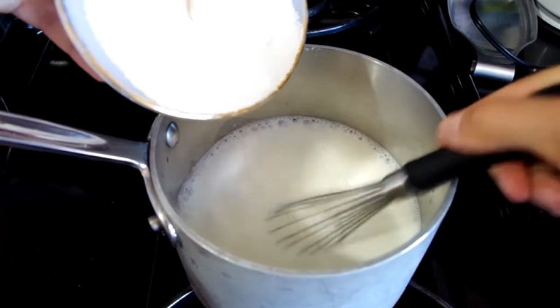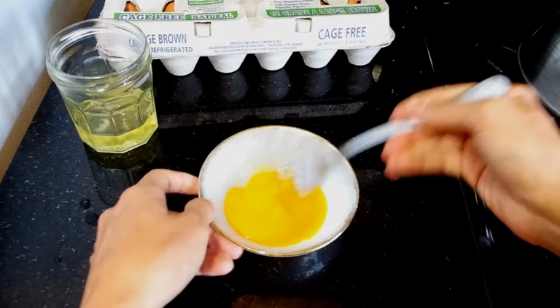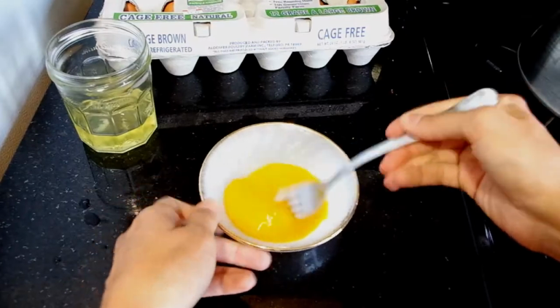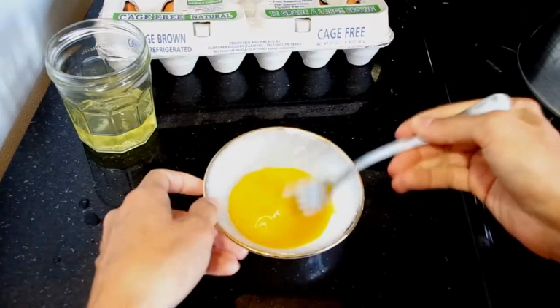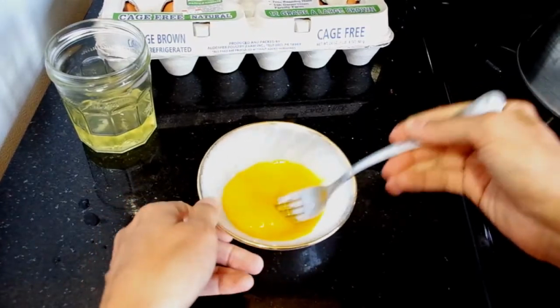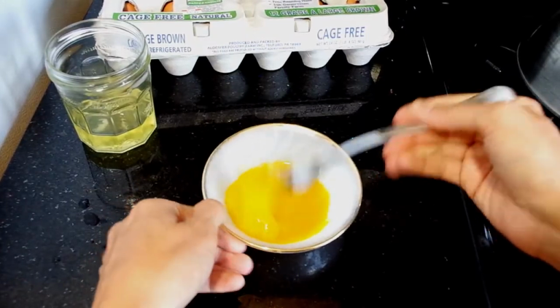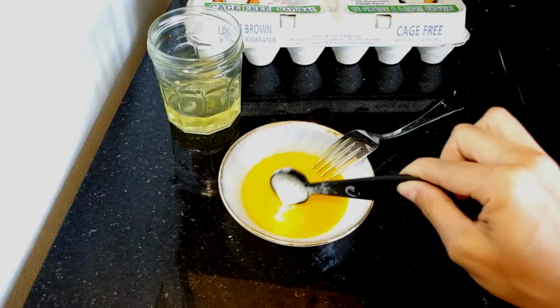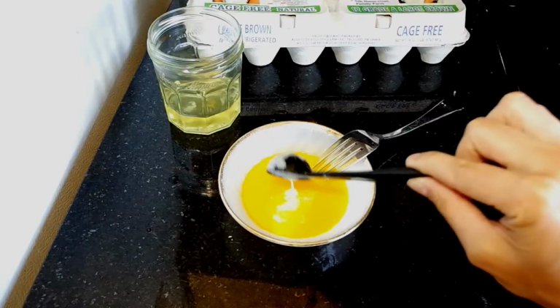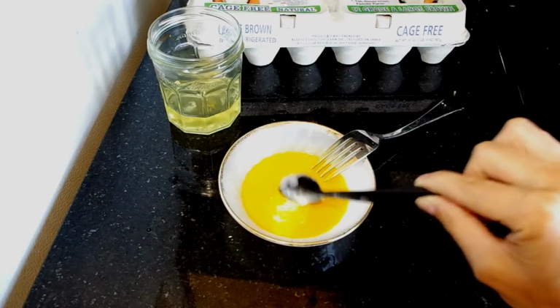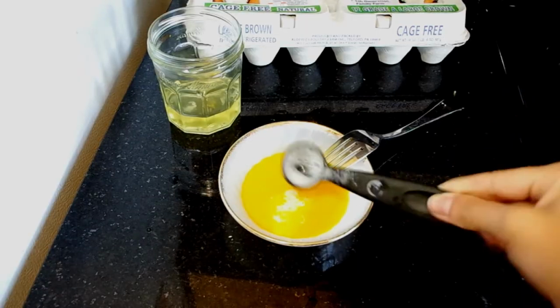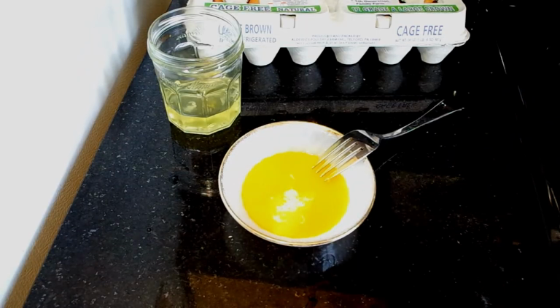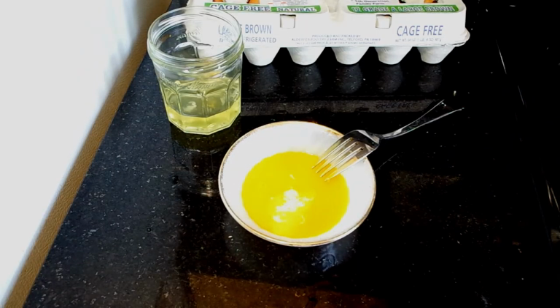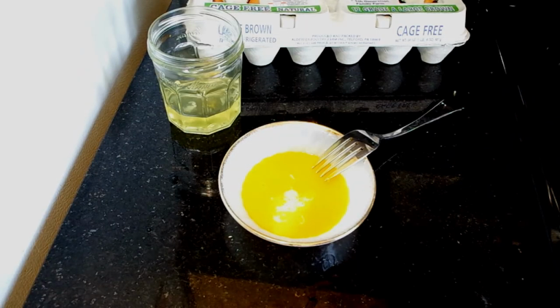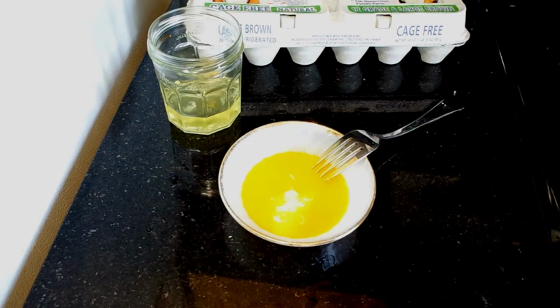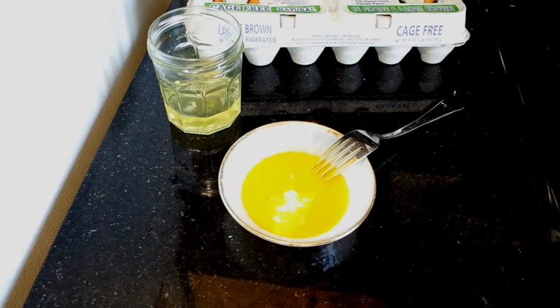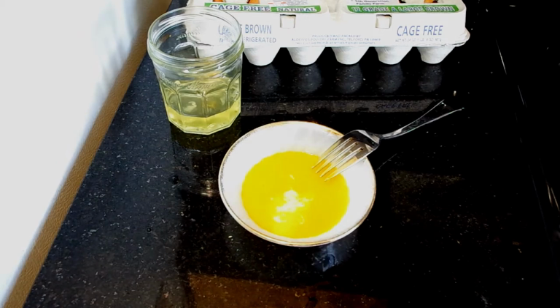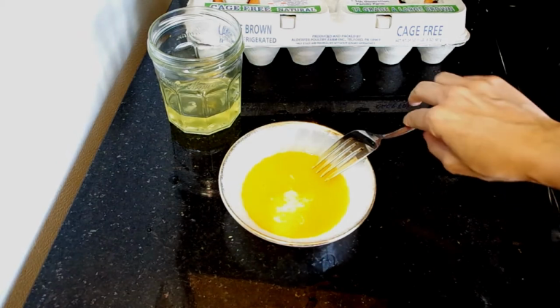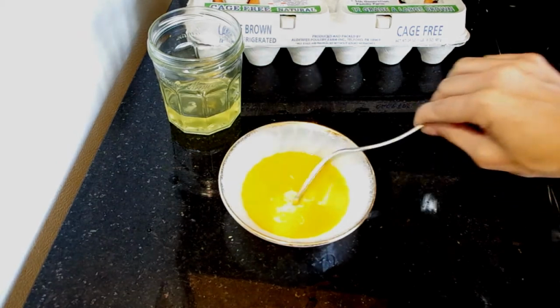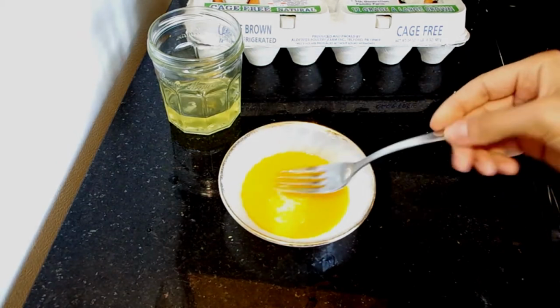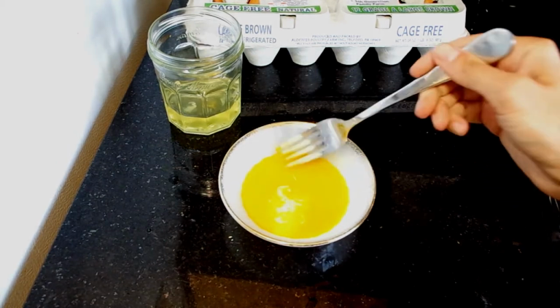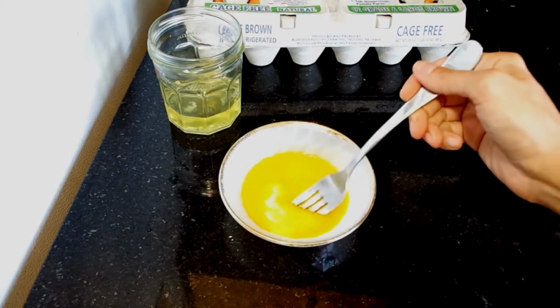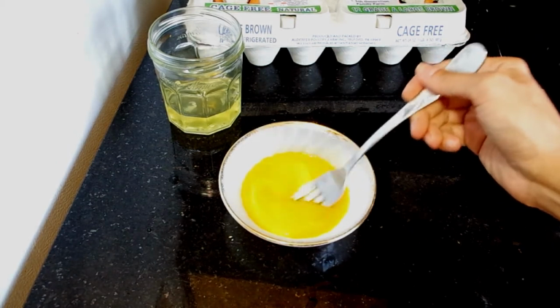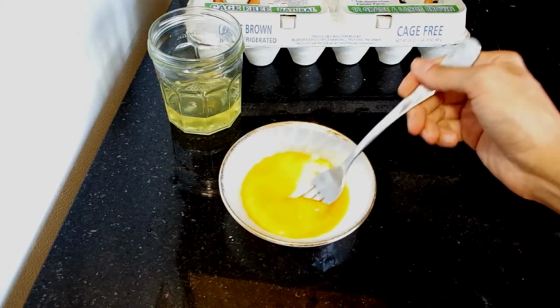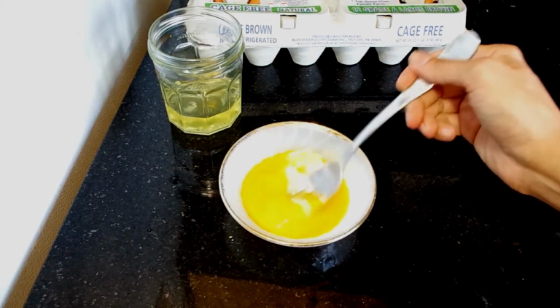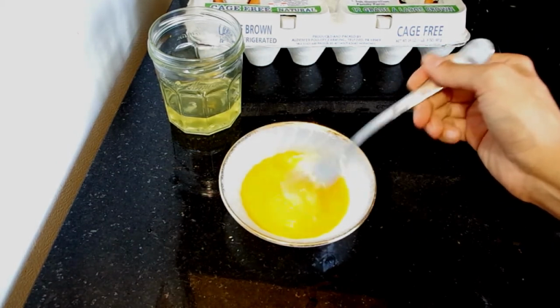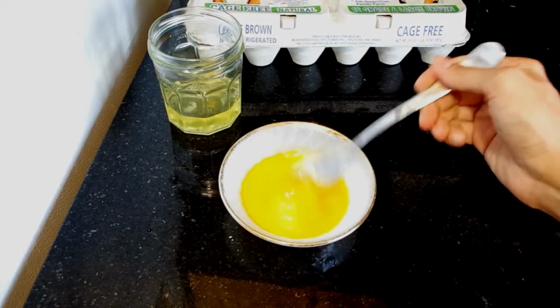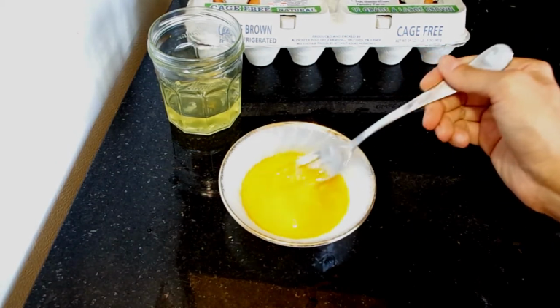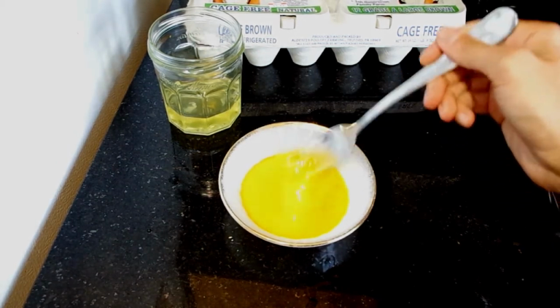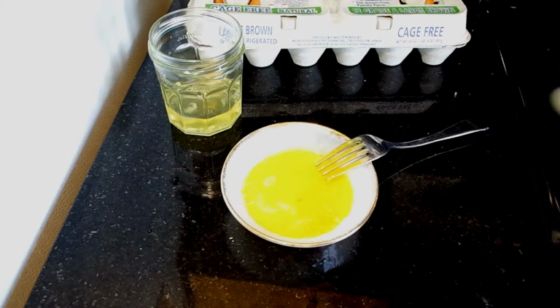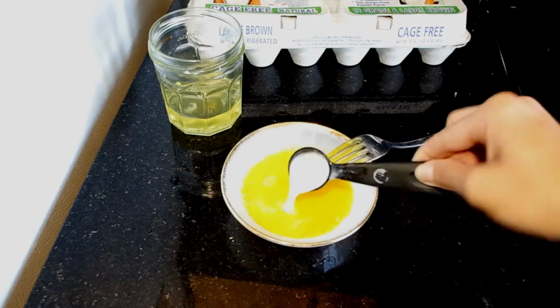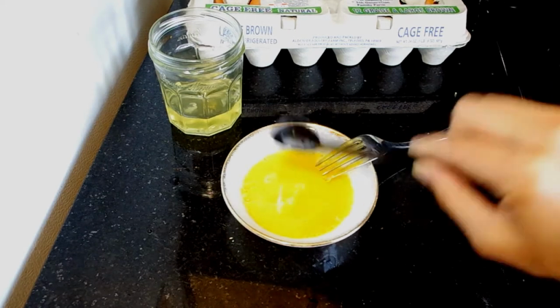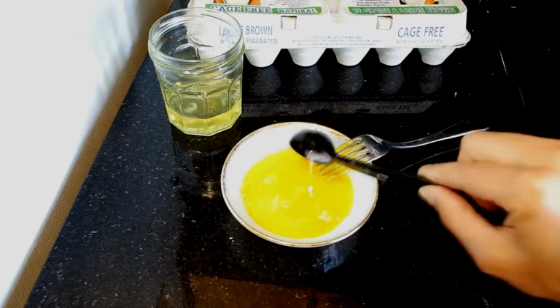Now I'll whisk together the egg yolks and slowly whisk in the hot milk a little bit at a time. If I add the yolks directly to the hot liquid, I could cook the yolks, so we're going to do it this way to slowly integrate the yolks into the hot liquid.